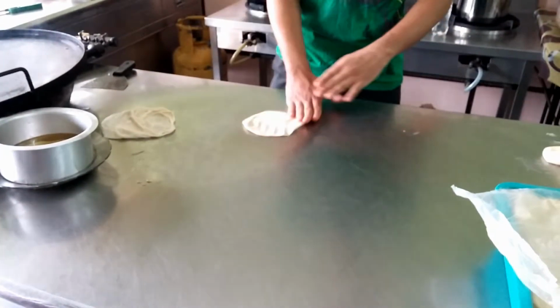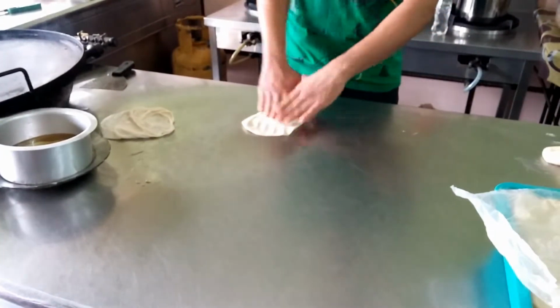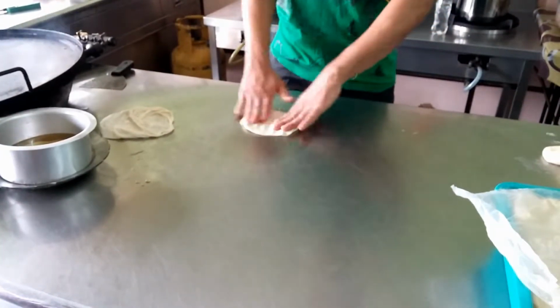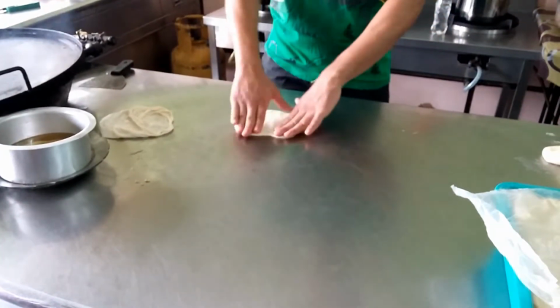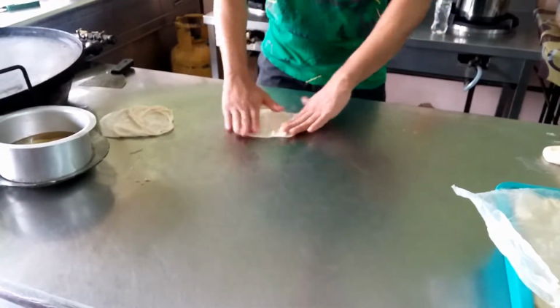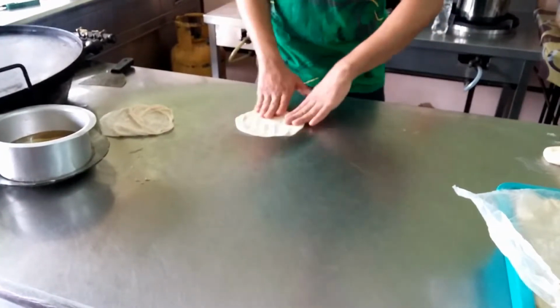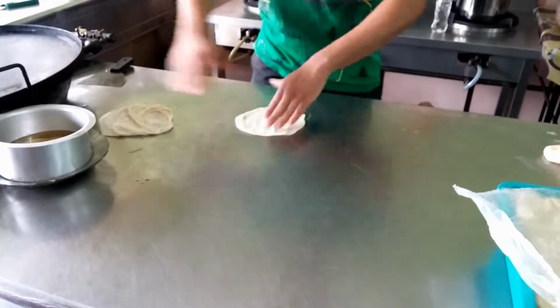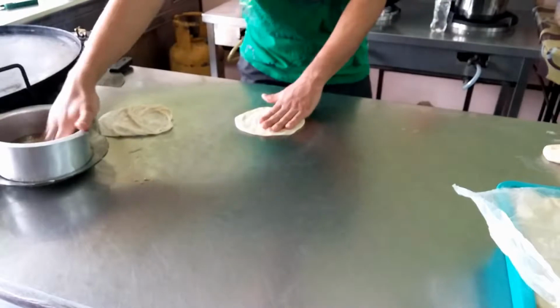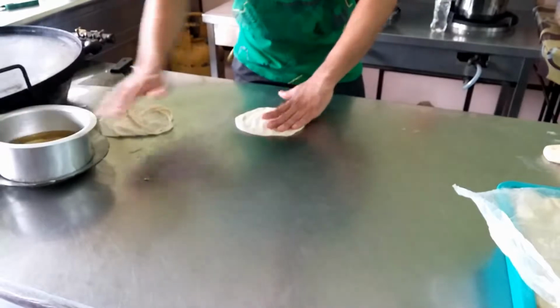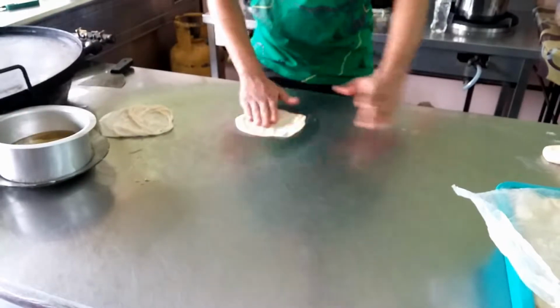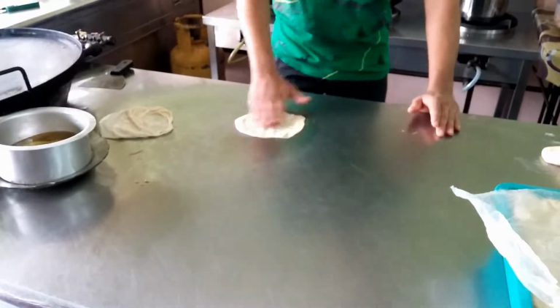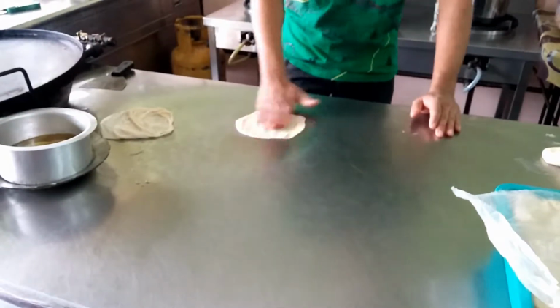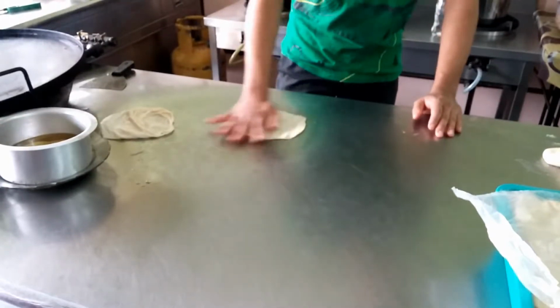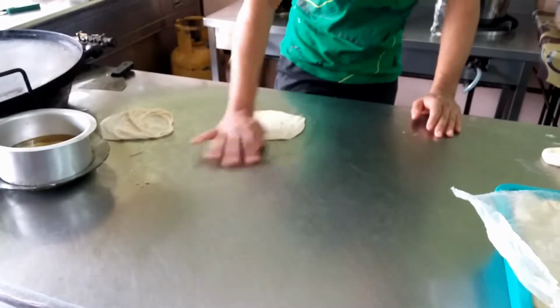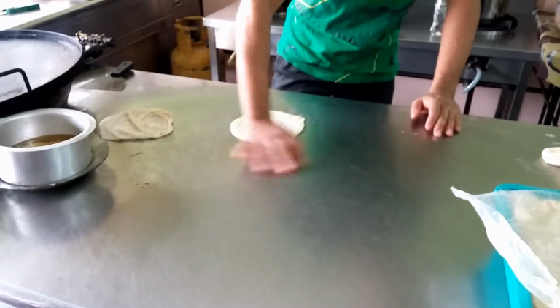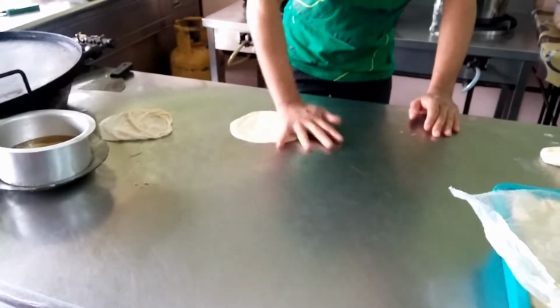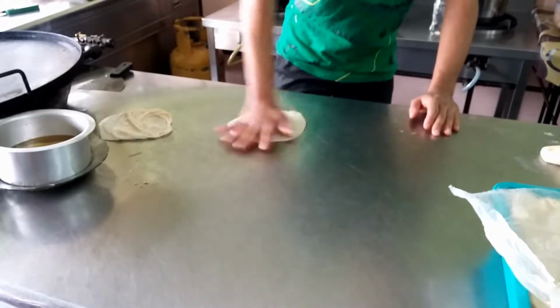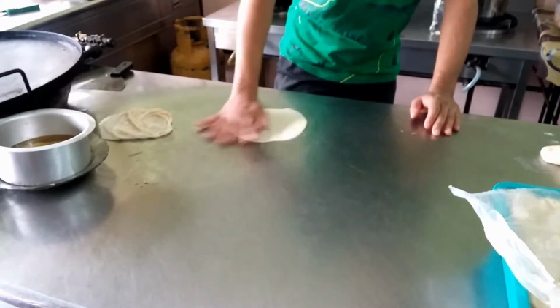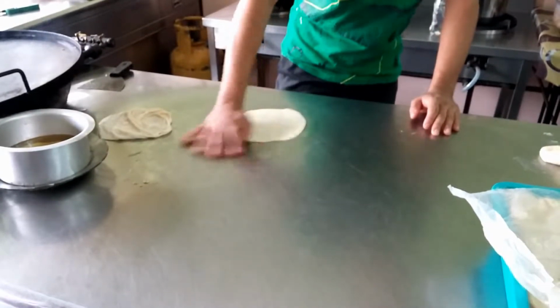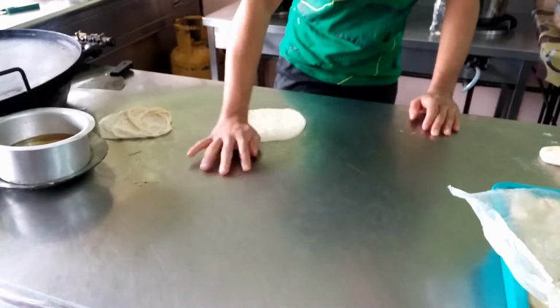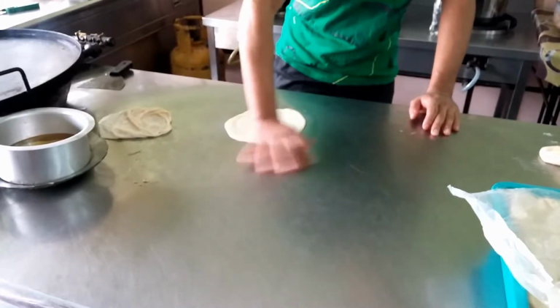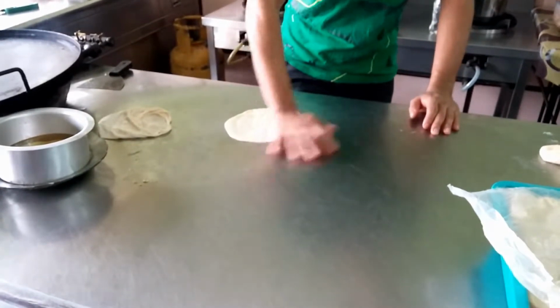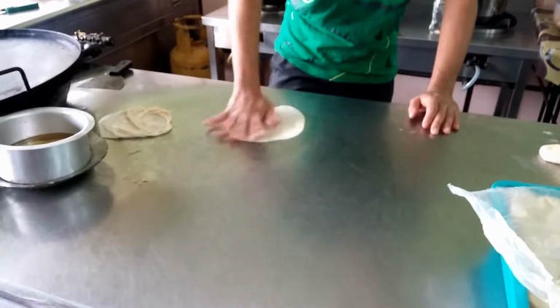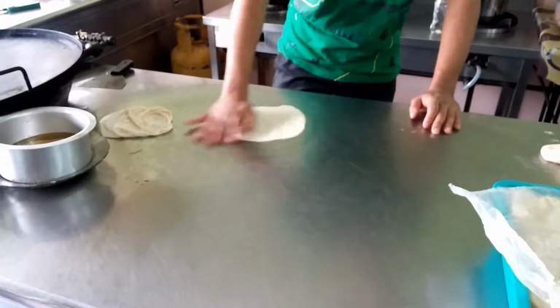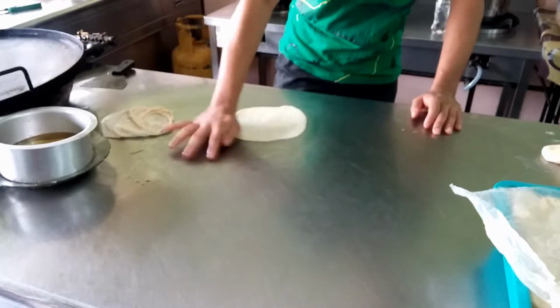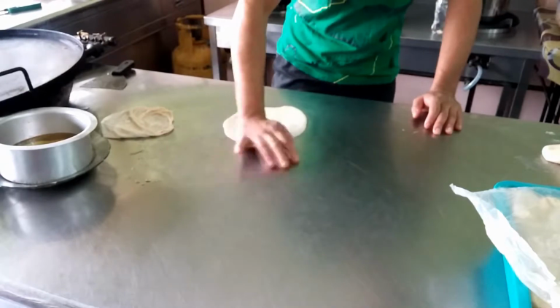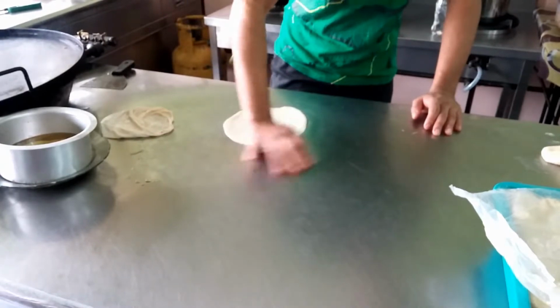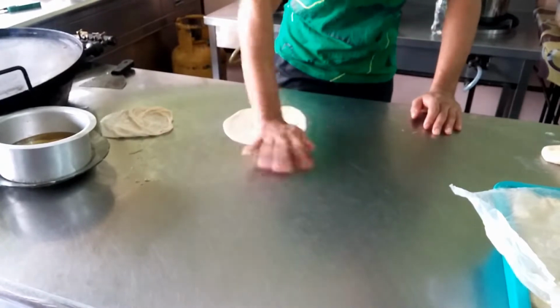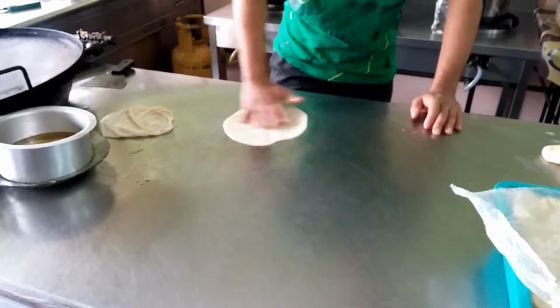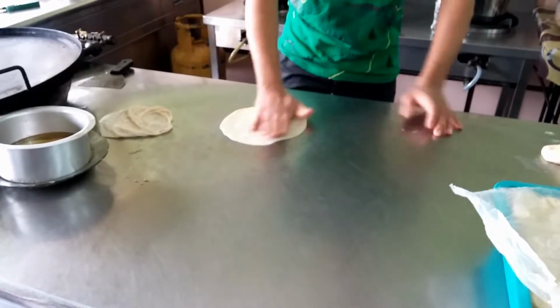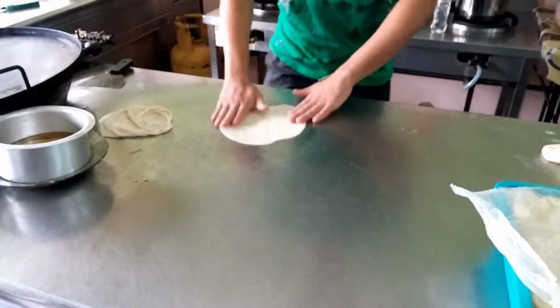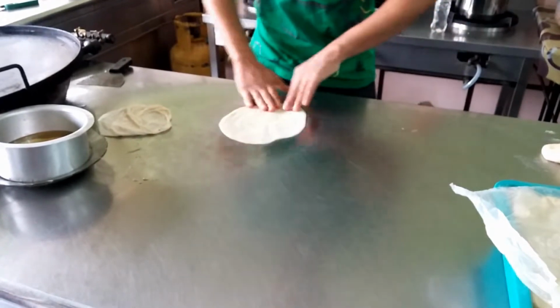Roti Canai is made of flour, ghee, and water. As you can see here, the prepared dough ball is being flattened and skillfully tossed and stretched until it's paper thin.